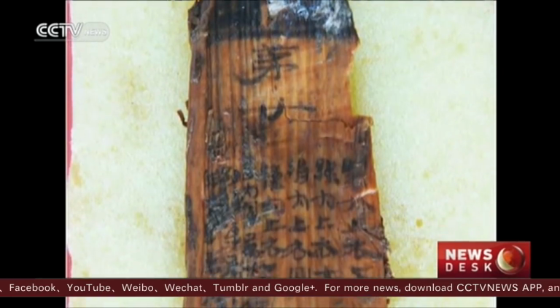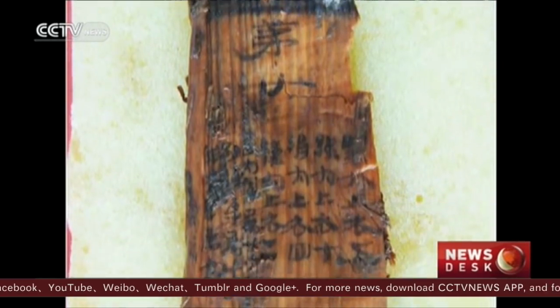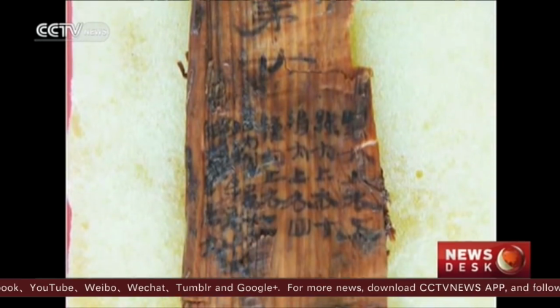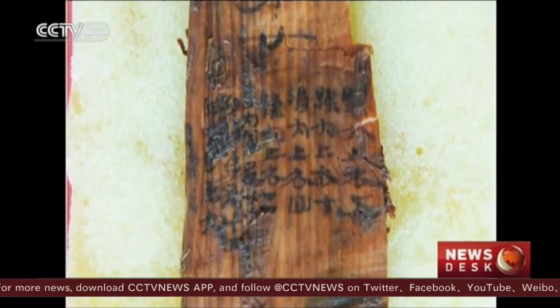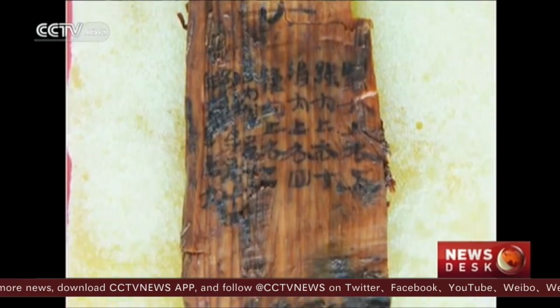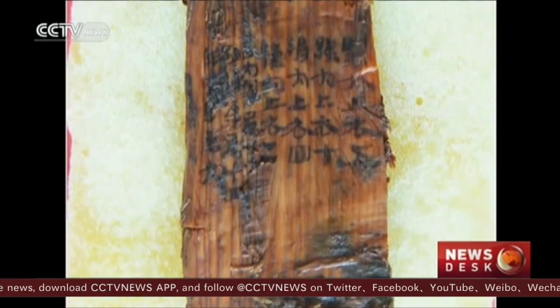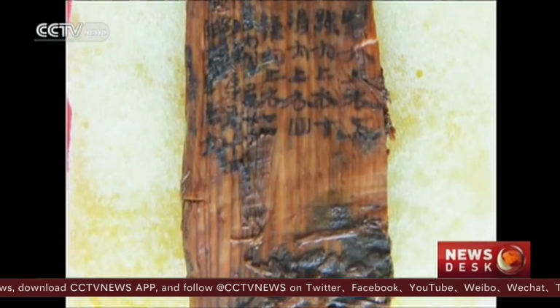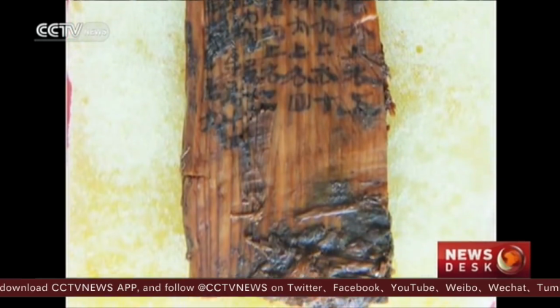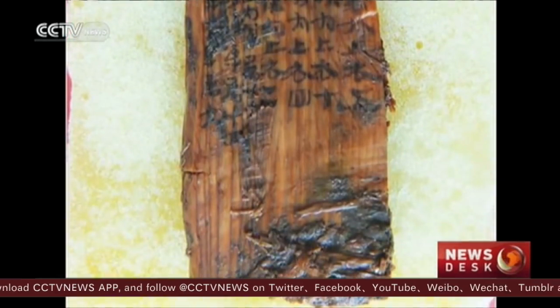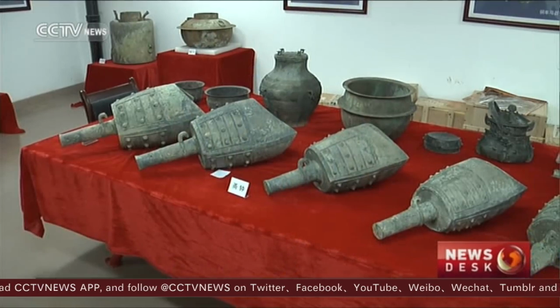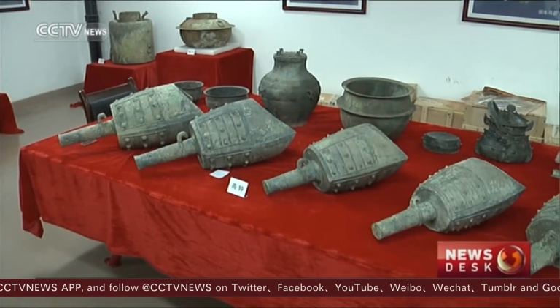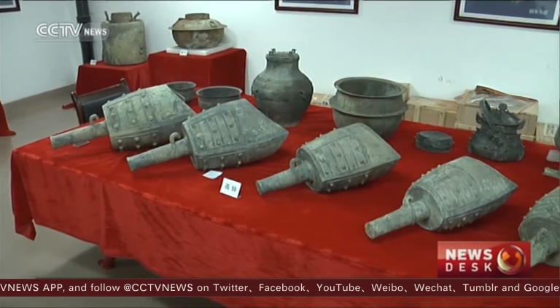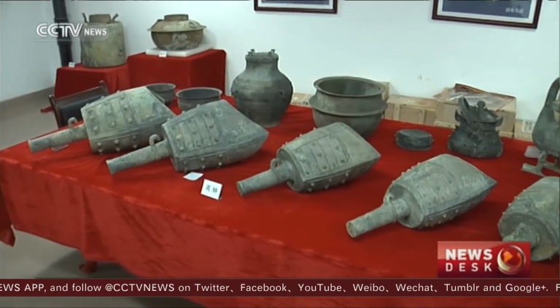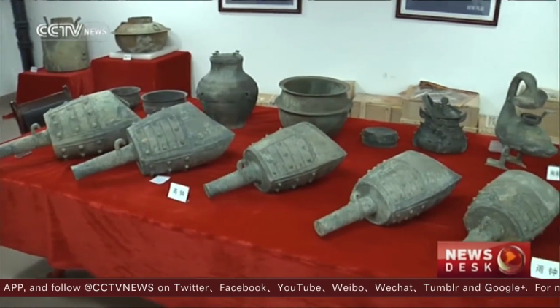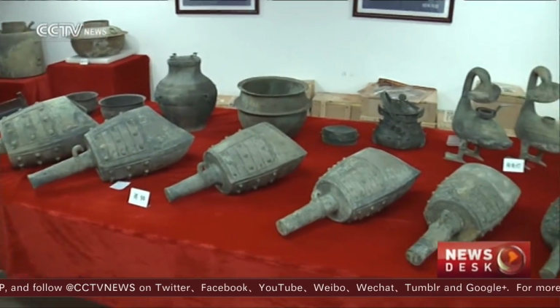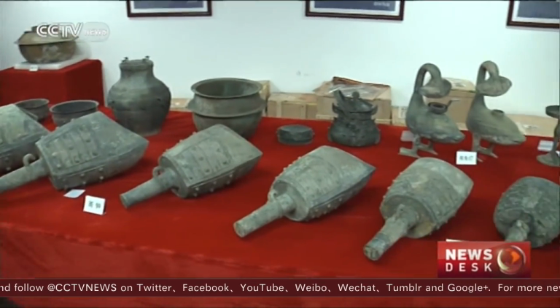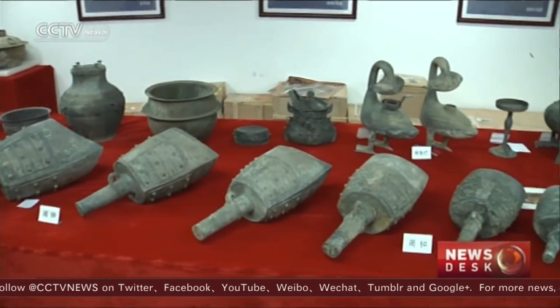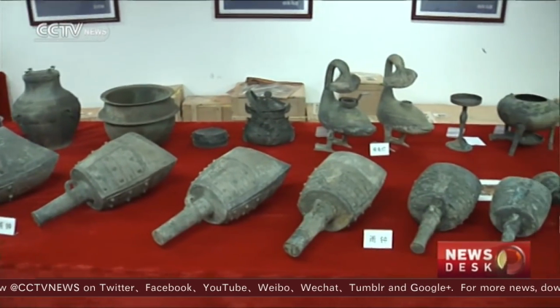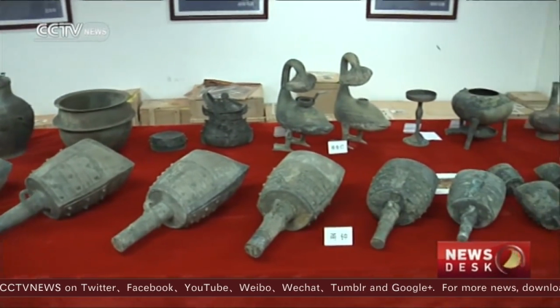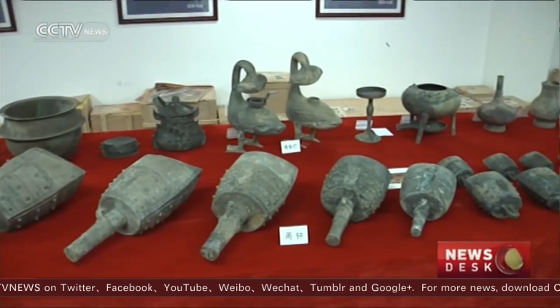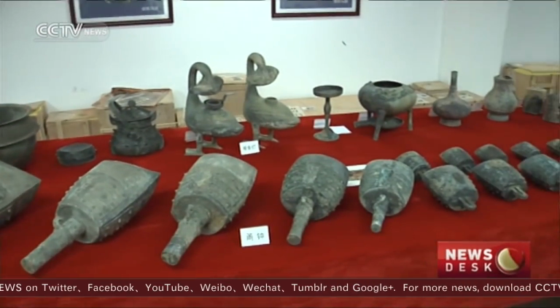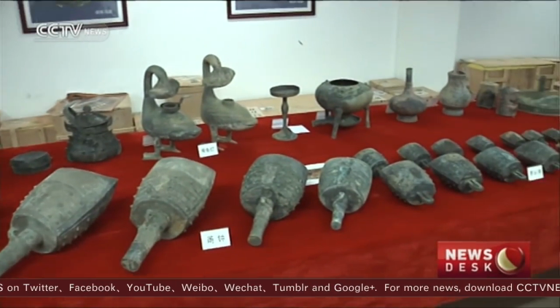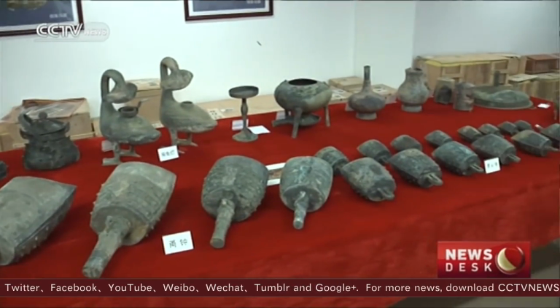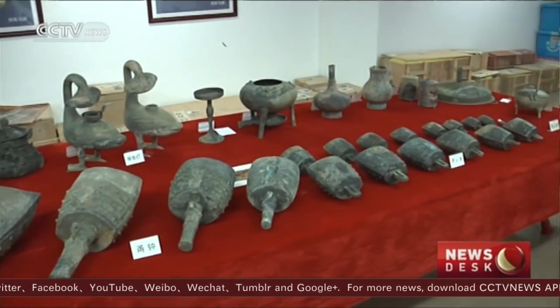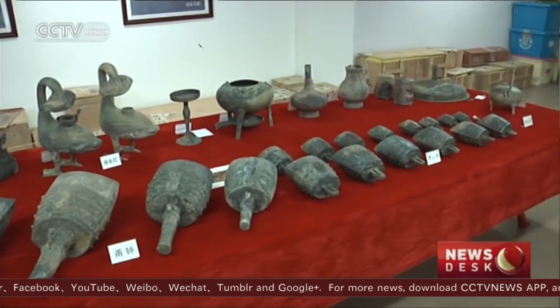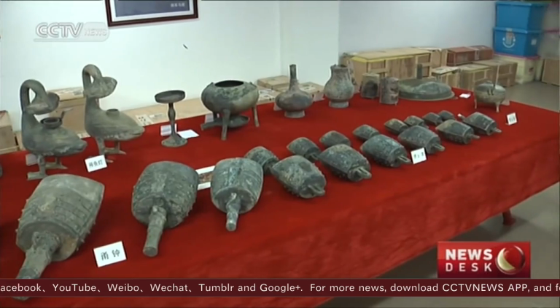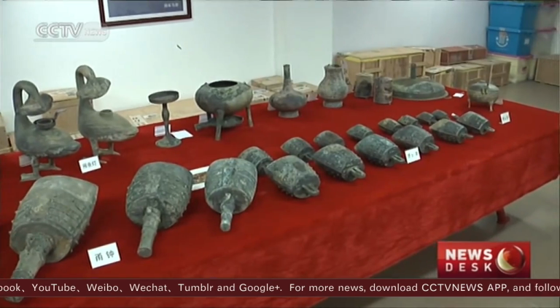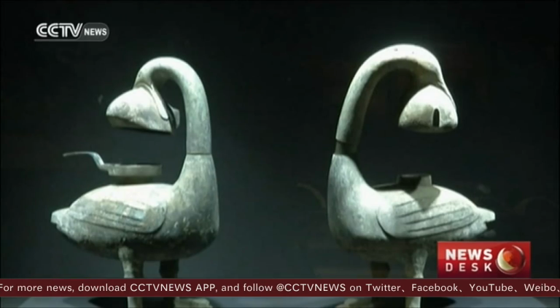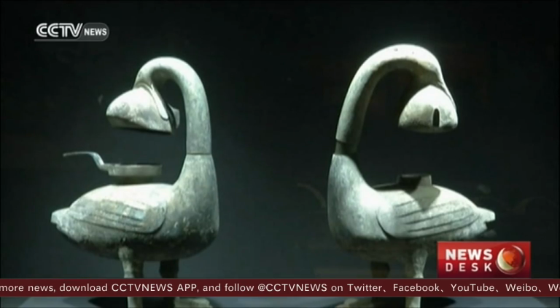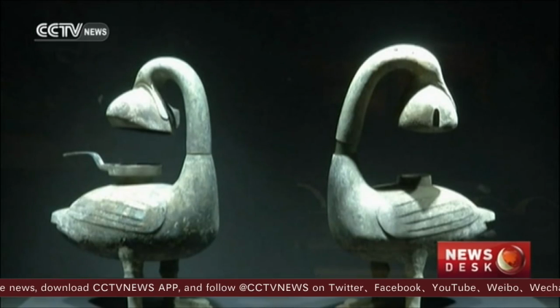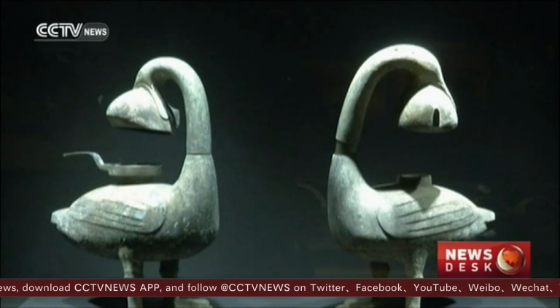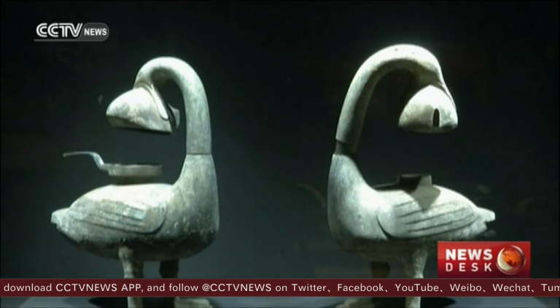Among the finds are letters from Liu to the royal court, chariots, a chessboard, musical instruments, and even the world's first eco-friendly lanterns.